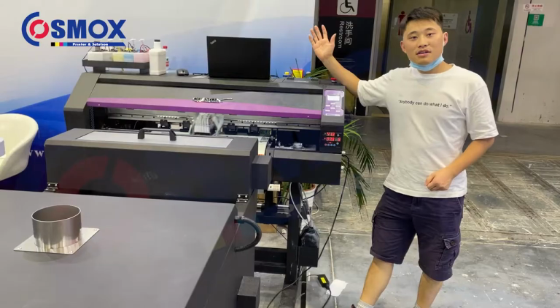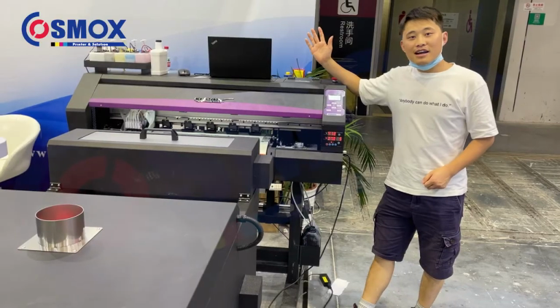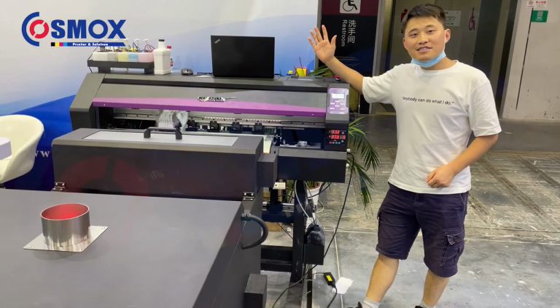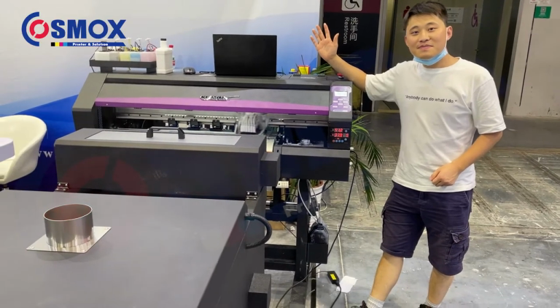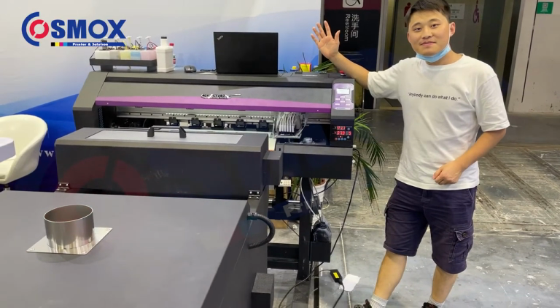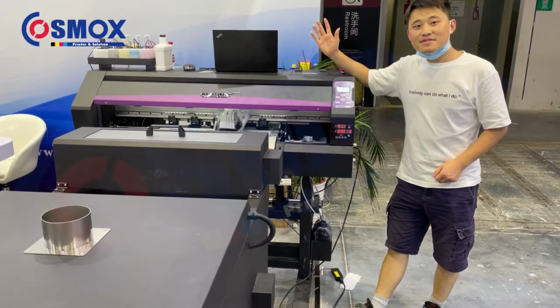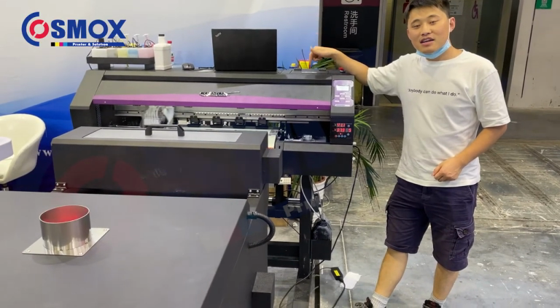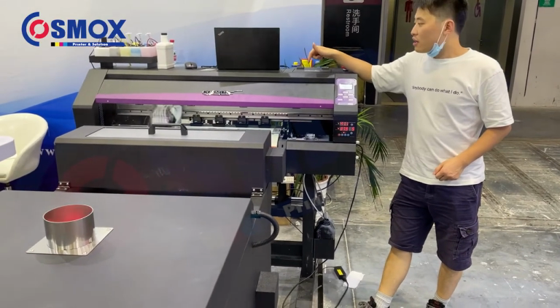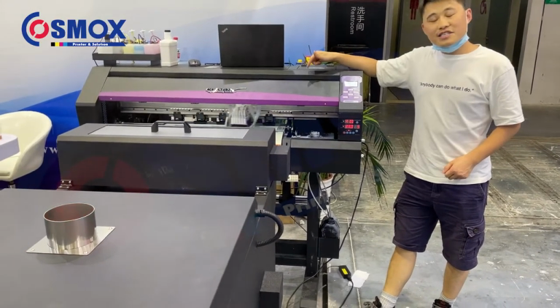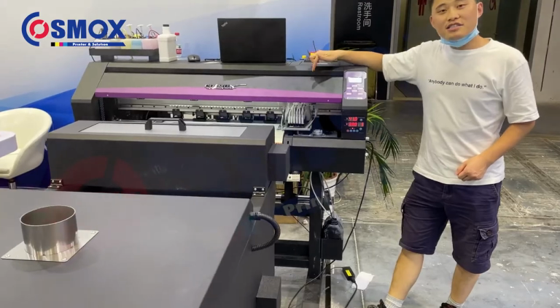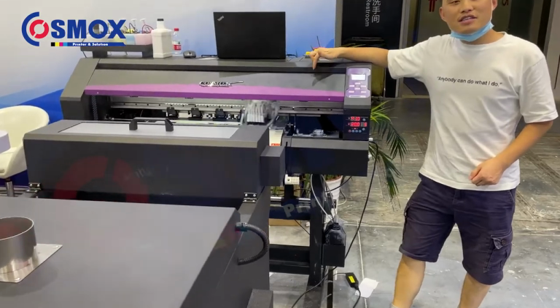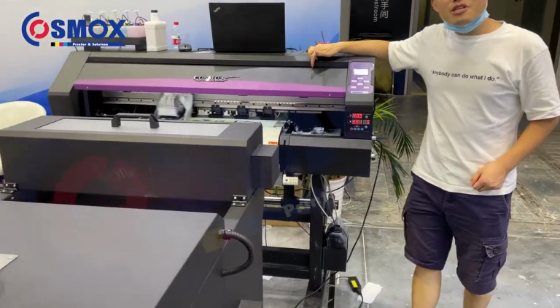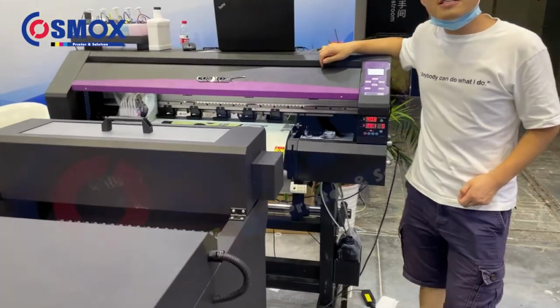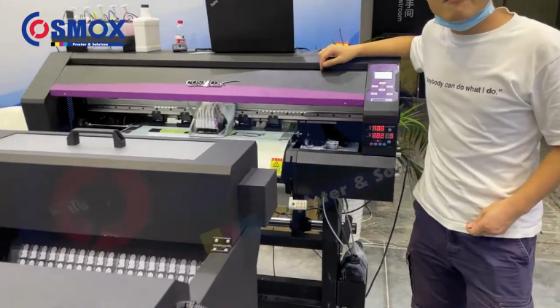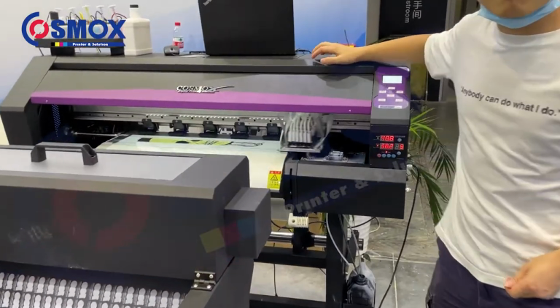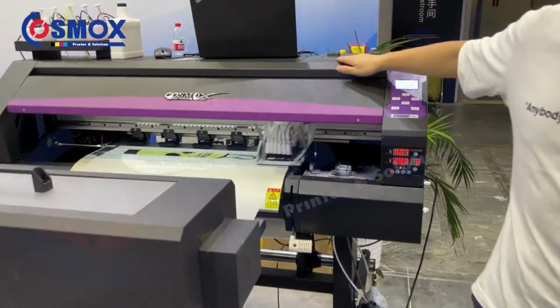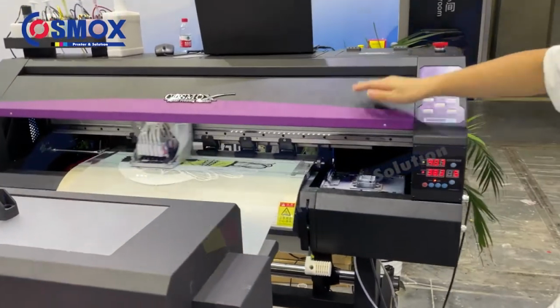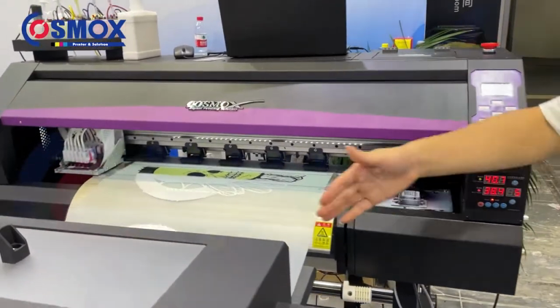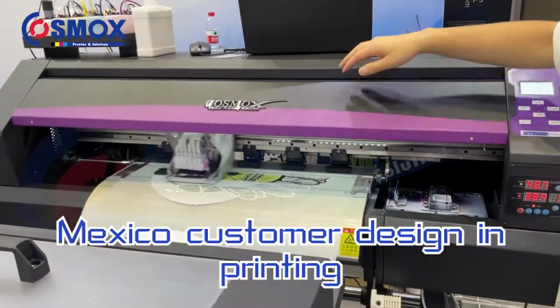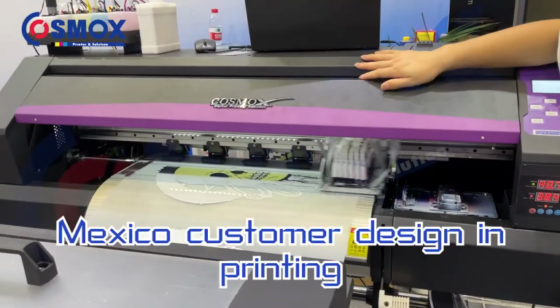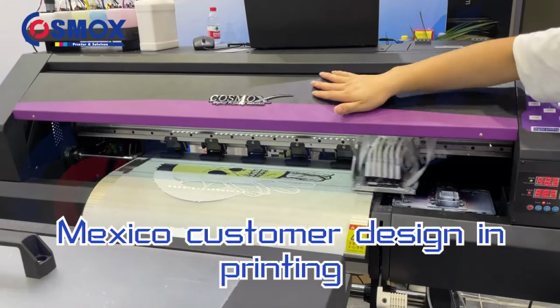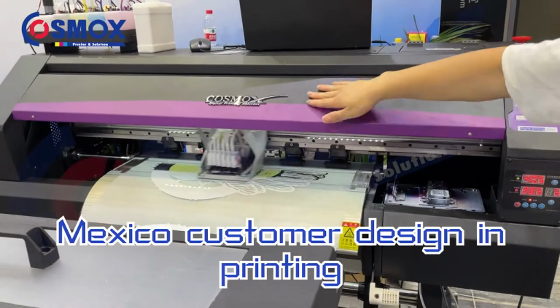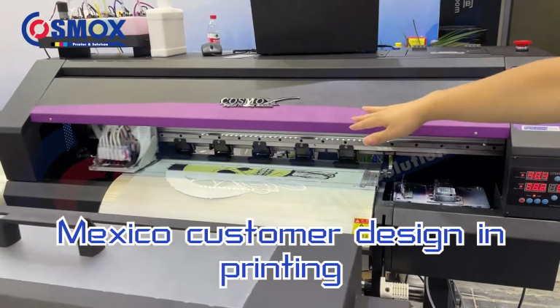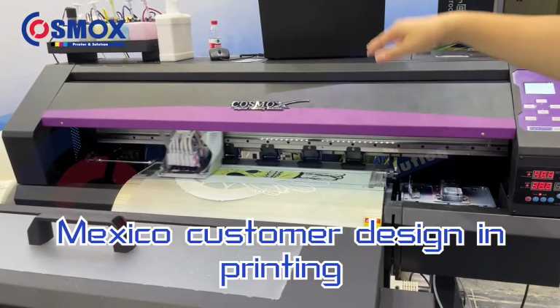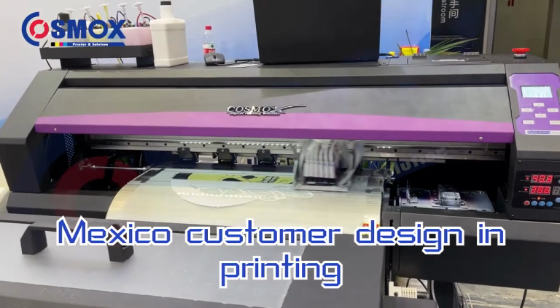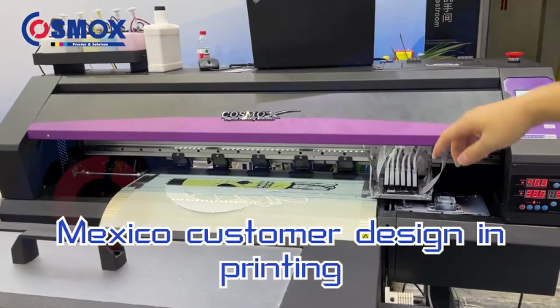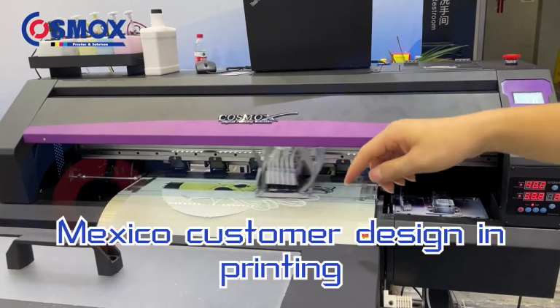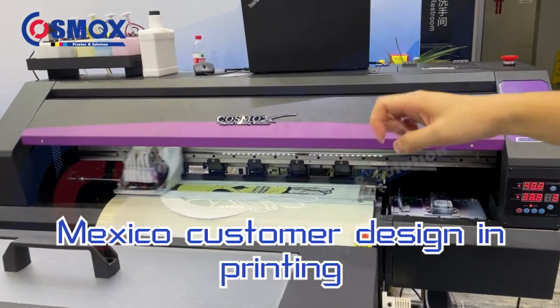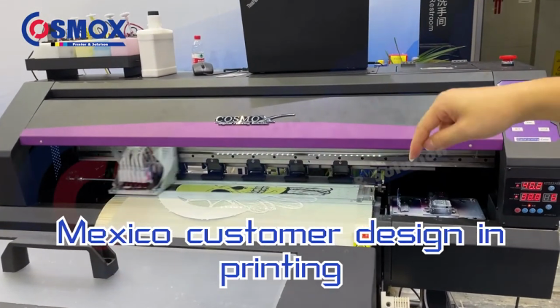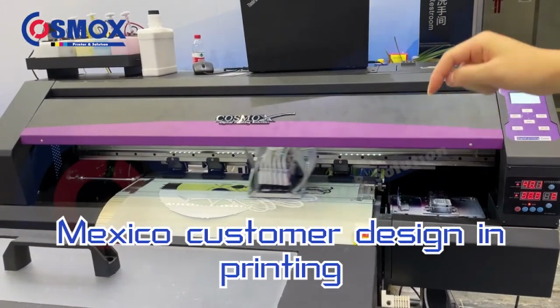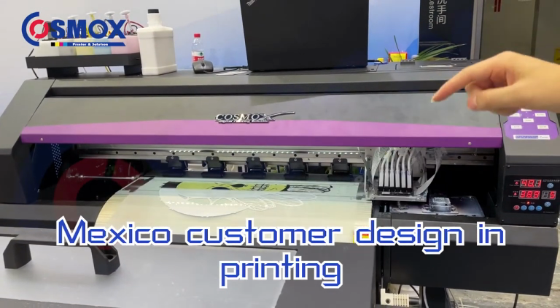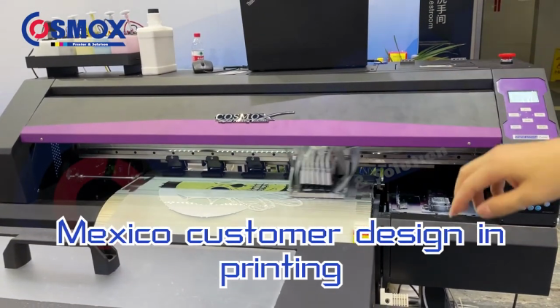Hey guys, this is a 60cm DTF T-shirt printer. It's working now. It's Cosmox — this is your new release DTF printer.